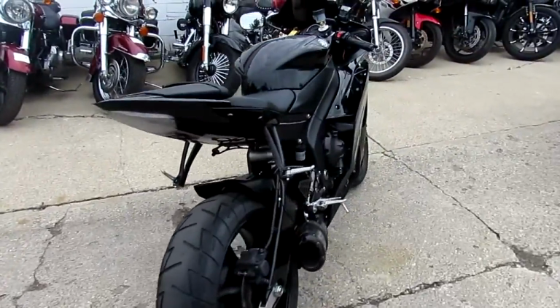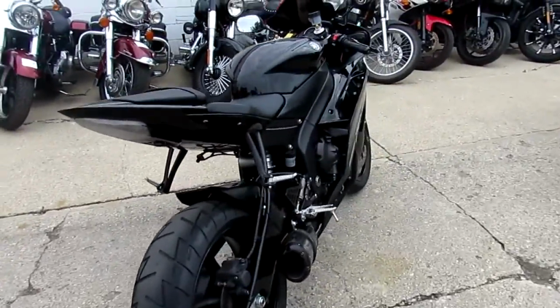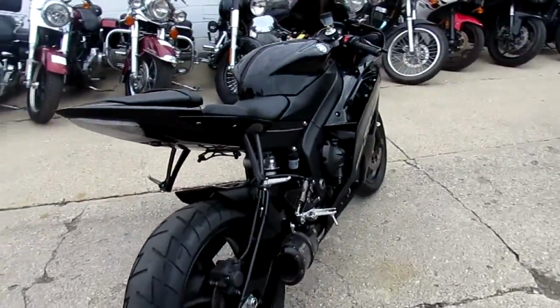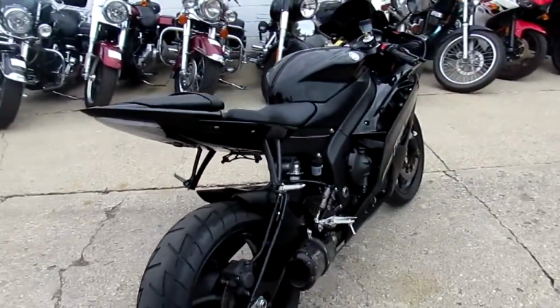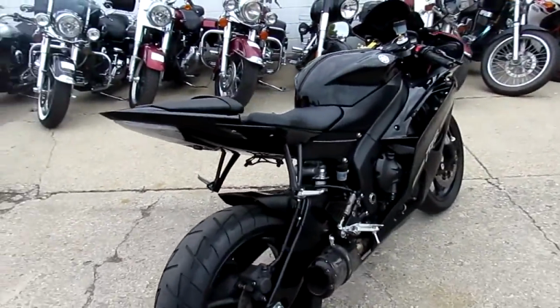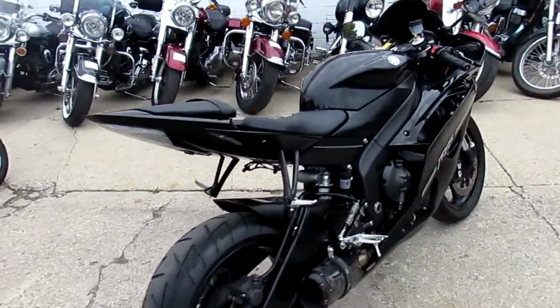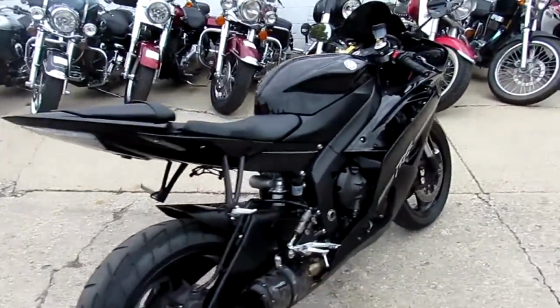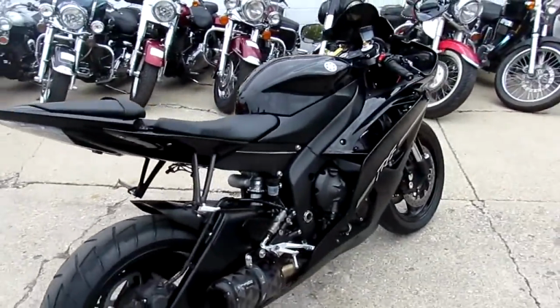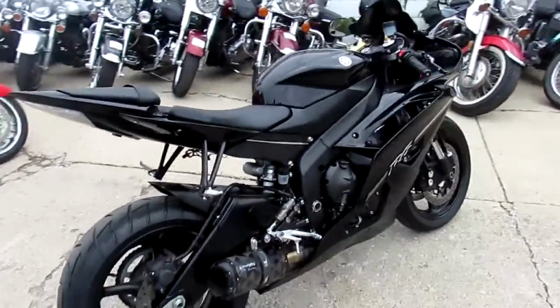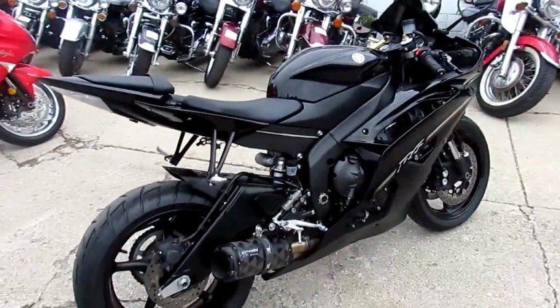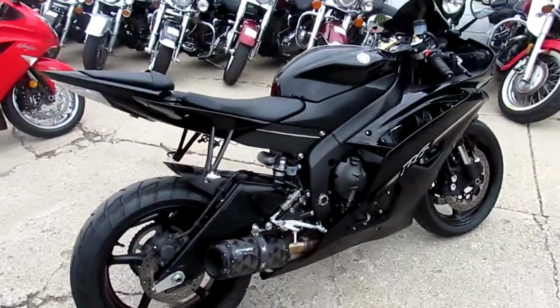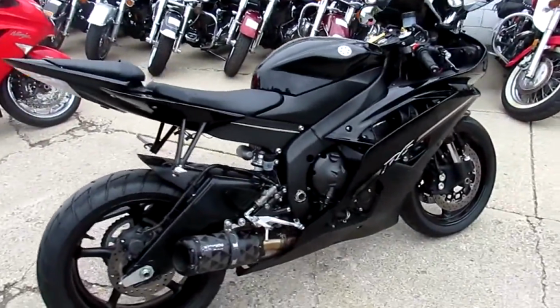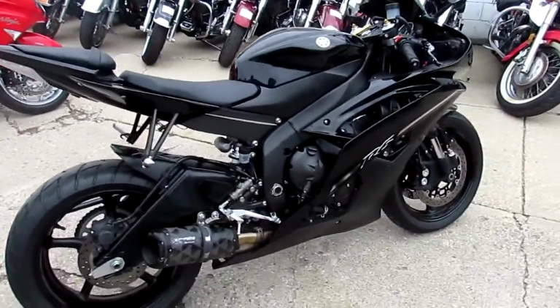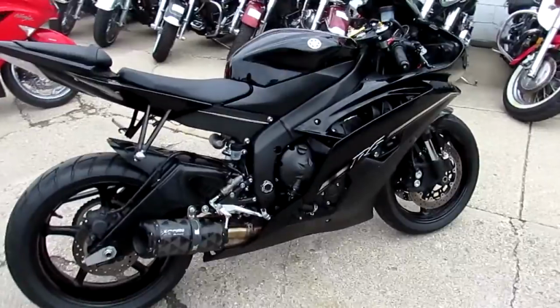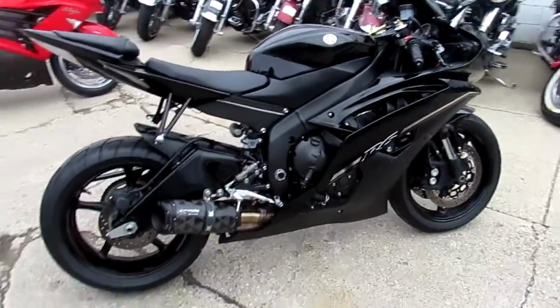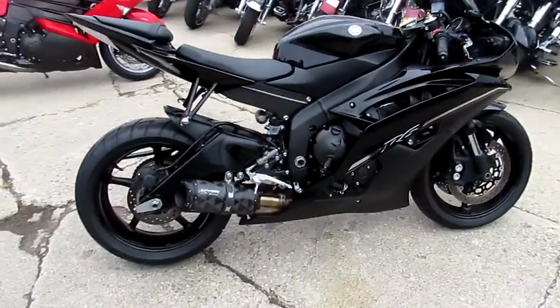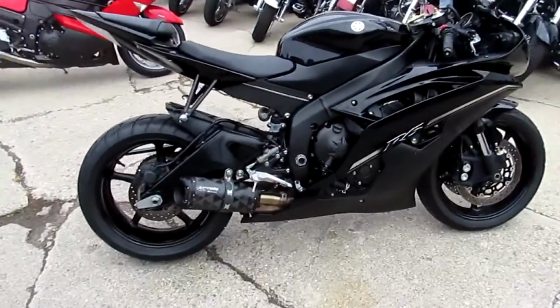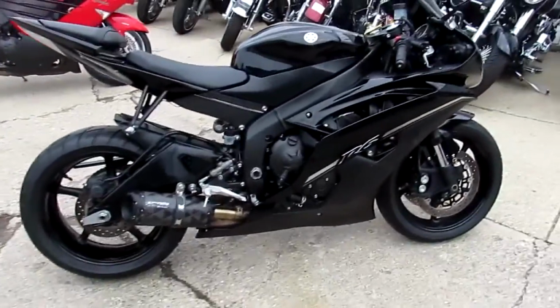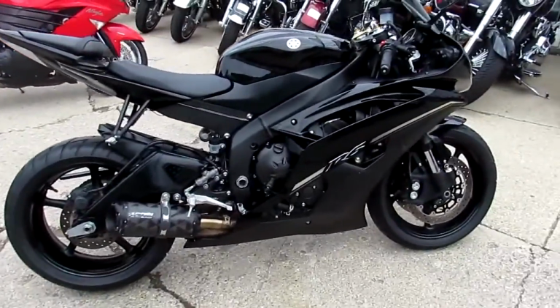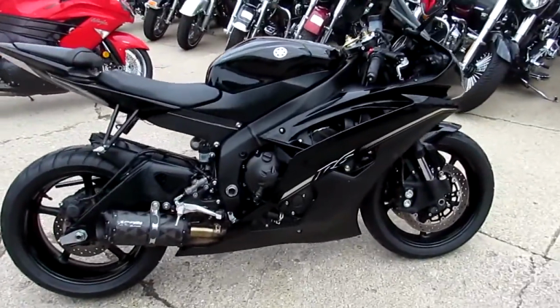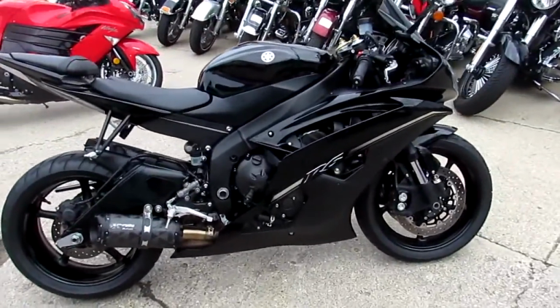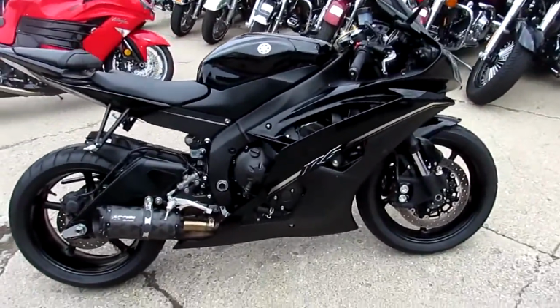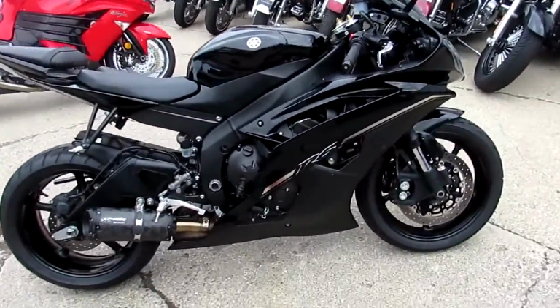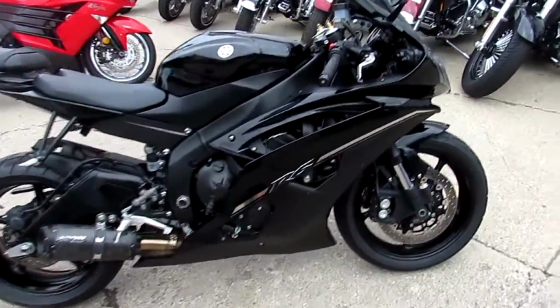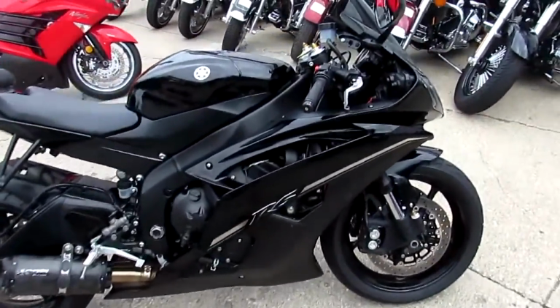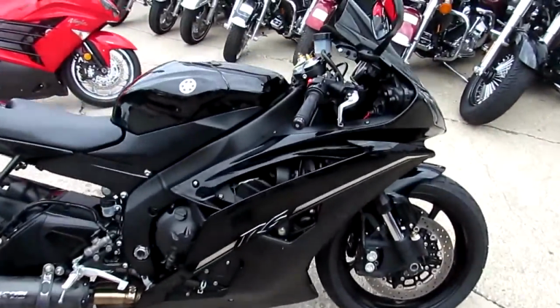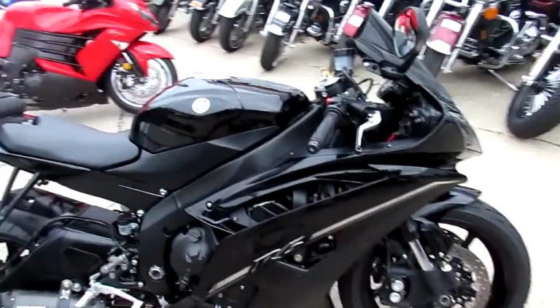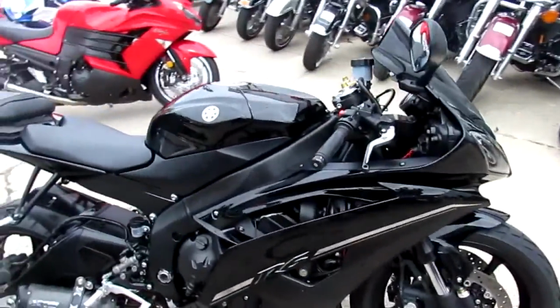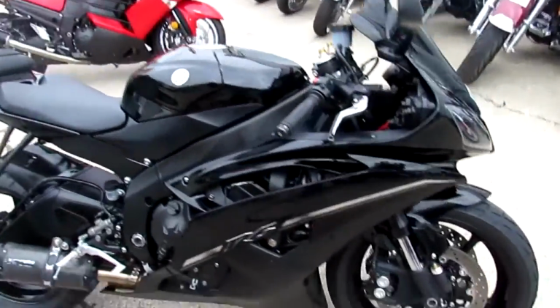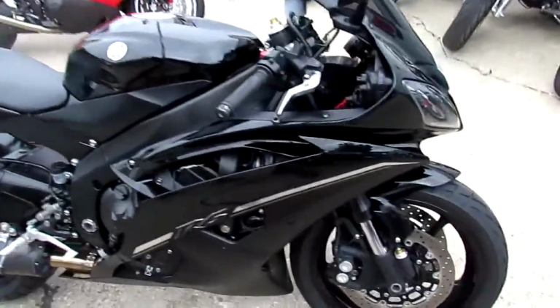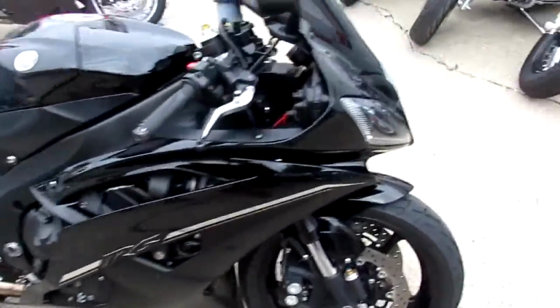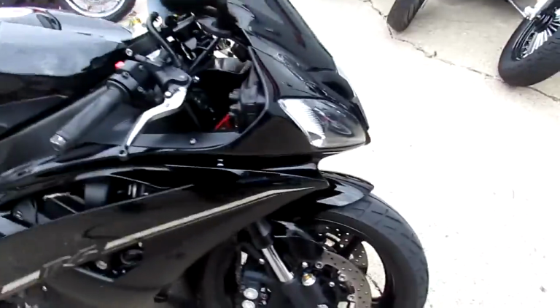This one's a 2012 Yamaha R6 Raven Edition. It's got all the extras. It's got low miles — 7,468 miles. This thing is clean.